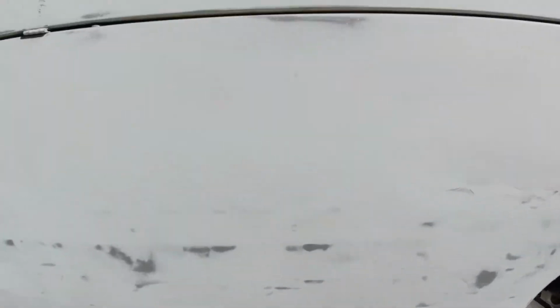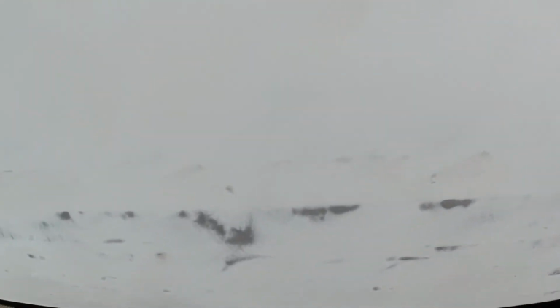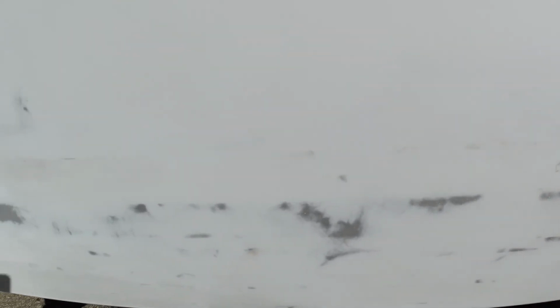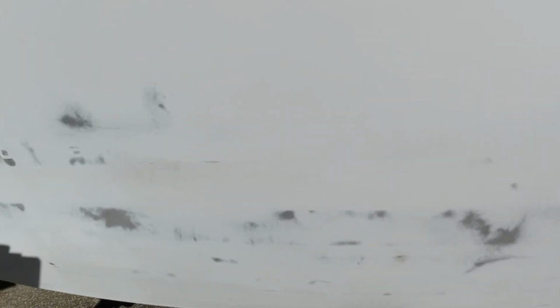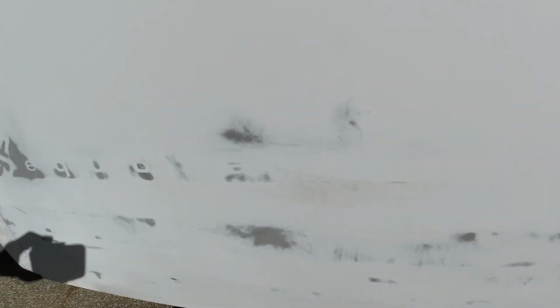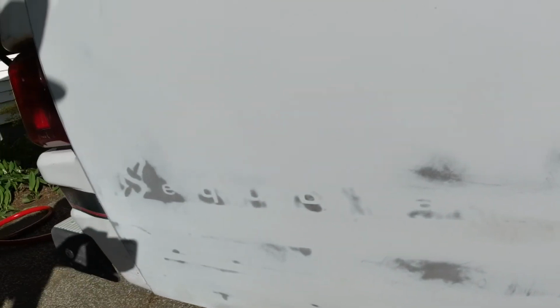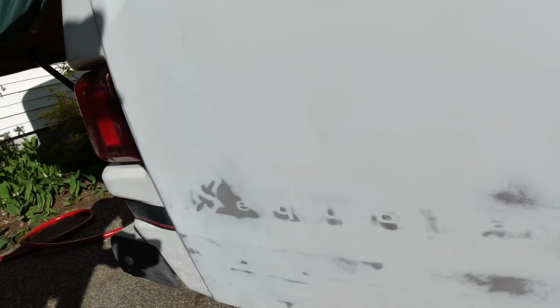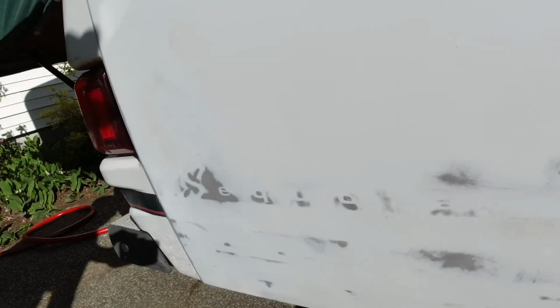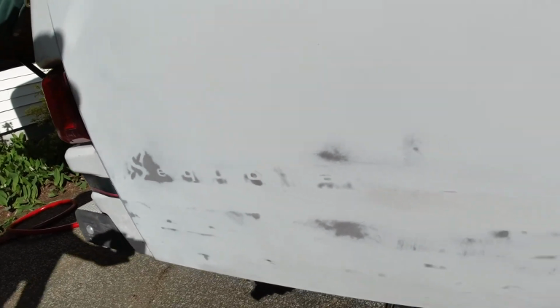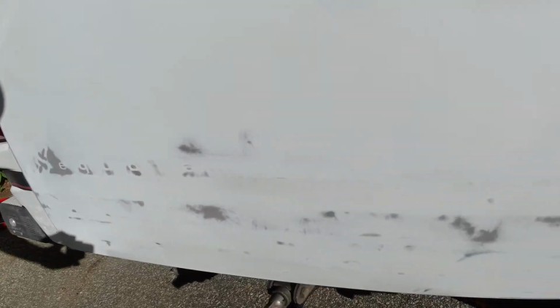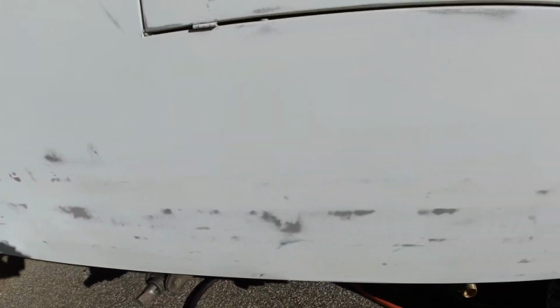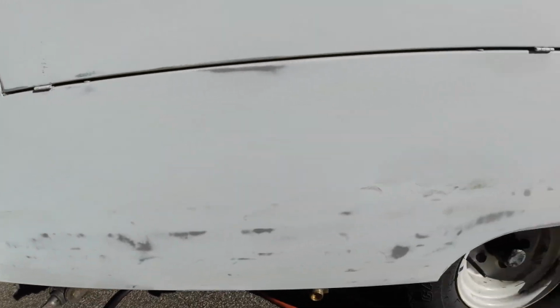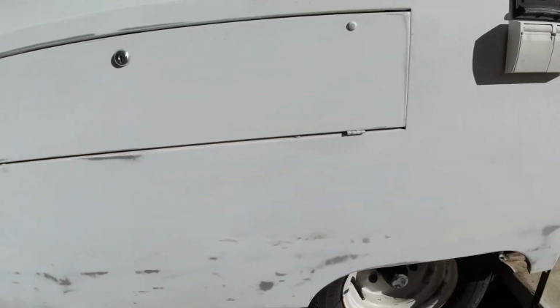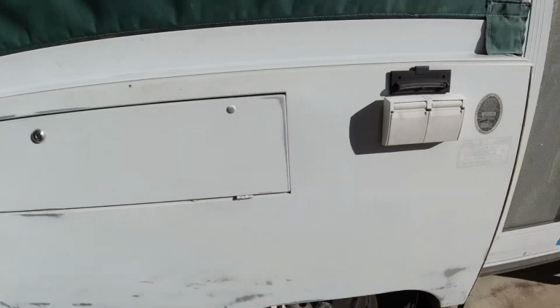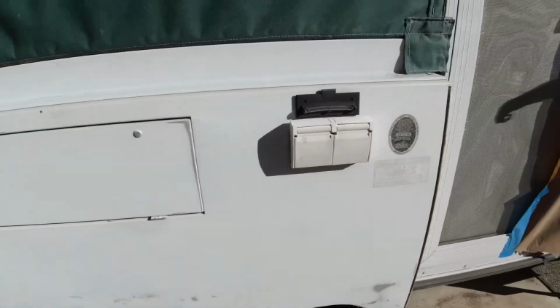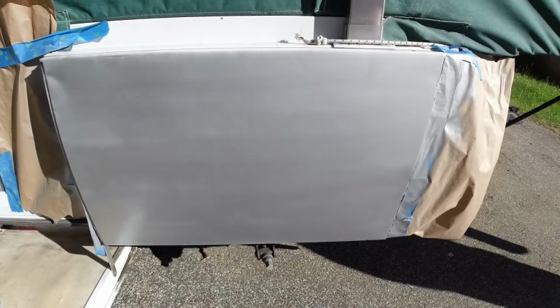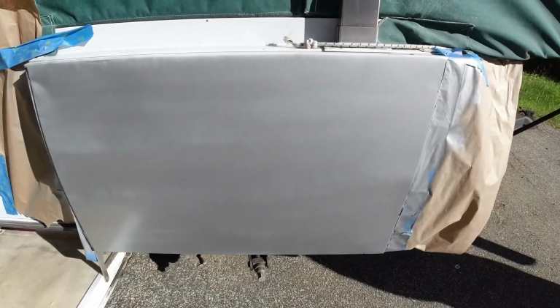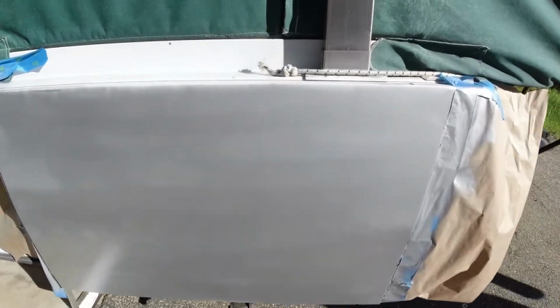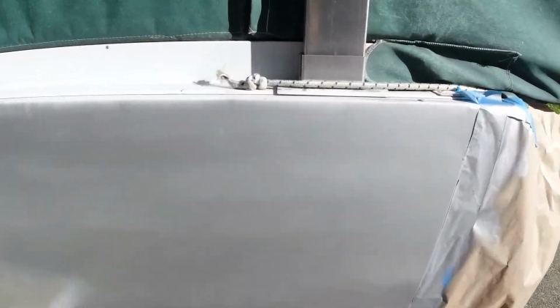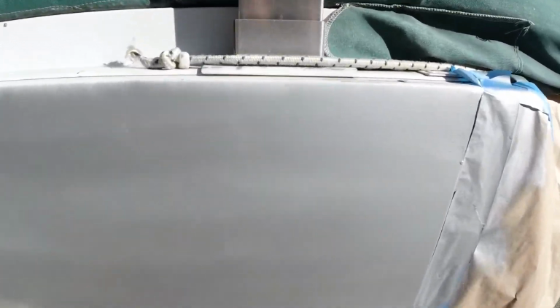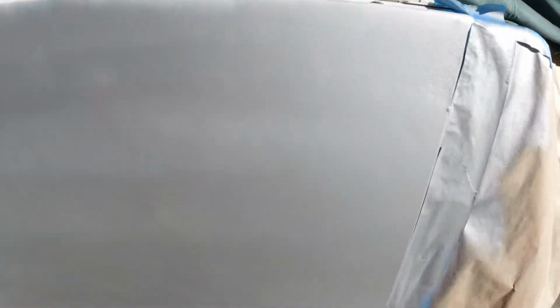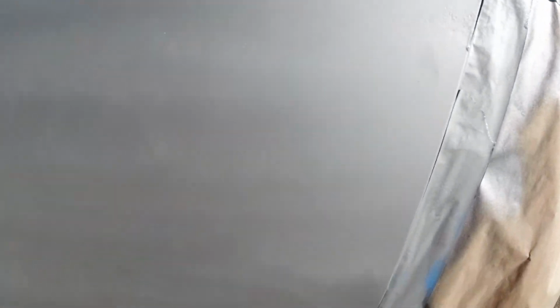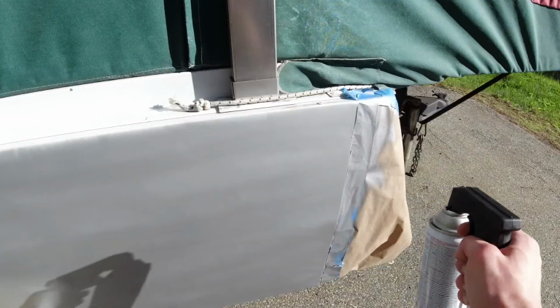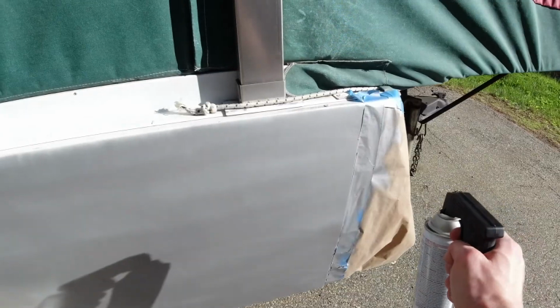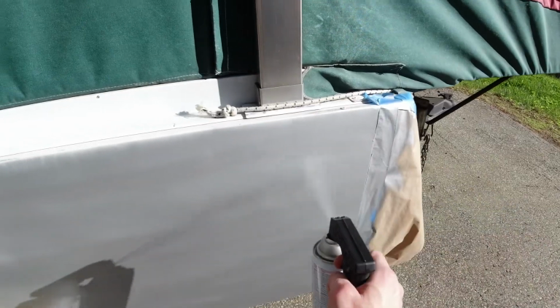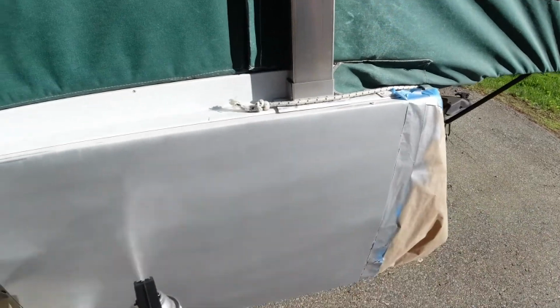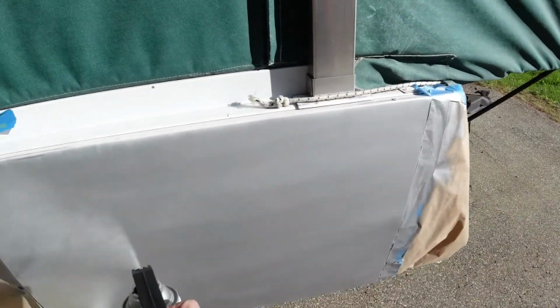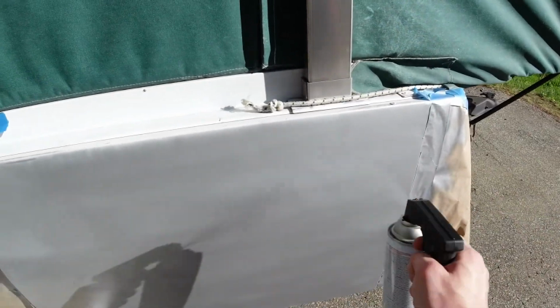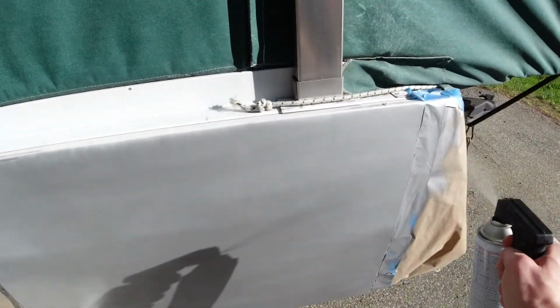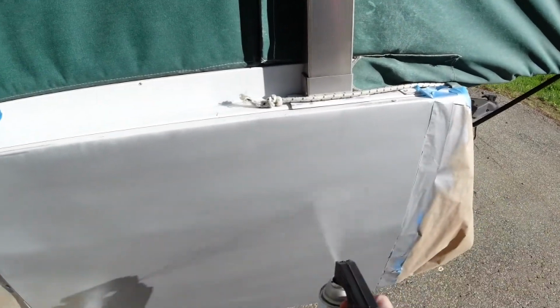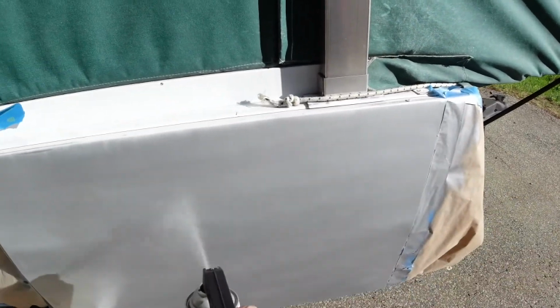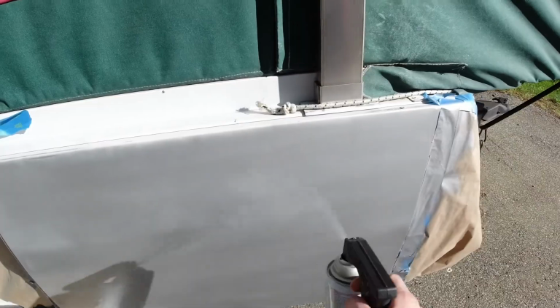We wanted to make sure there was no rust, and fortunately in this model there wasn't. Here we were test spray painting and trying to get the lines out, and eventually we figured out a technique to make it really smooth.